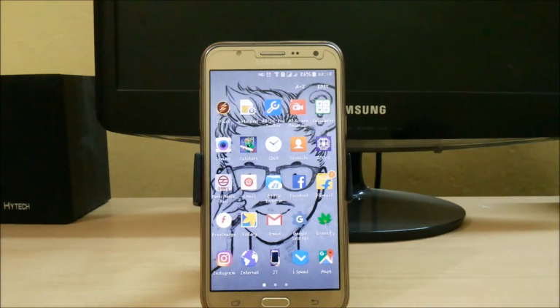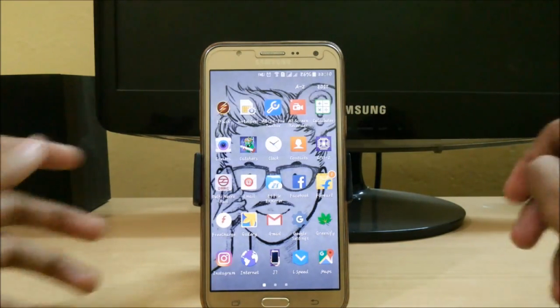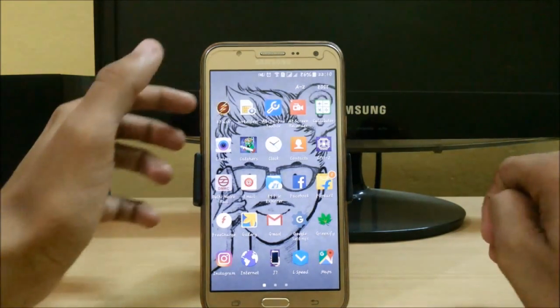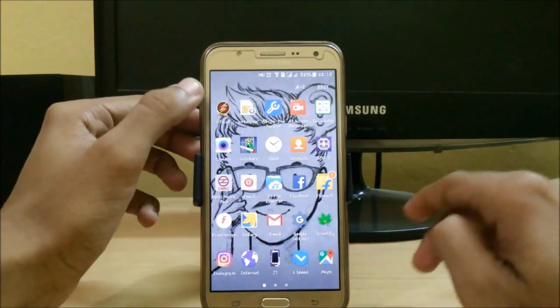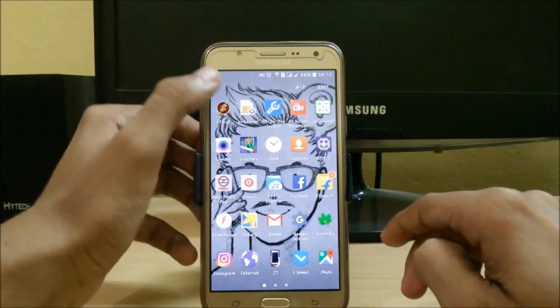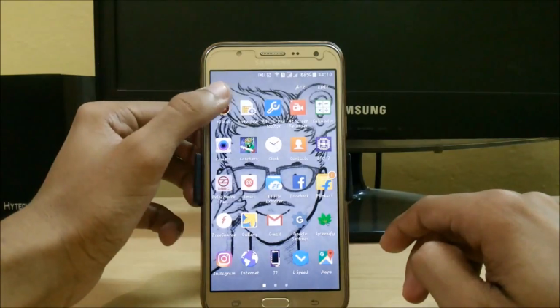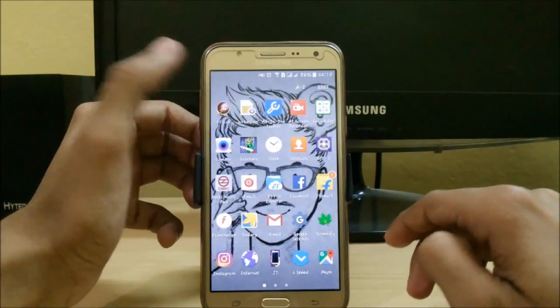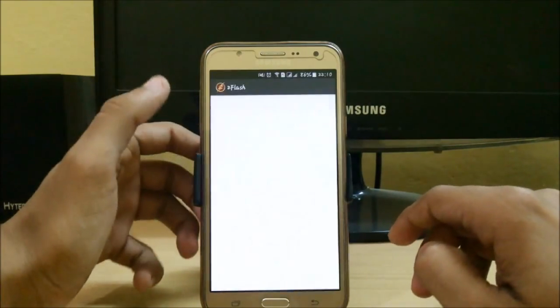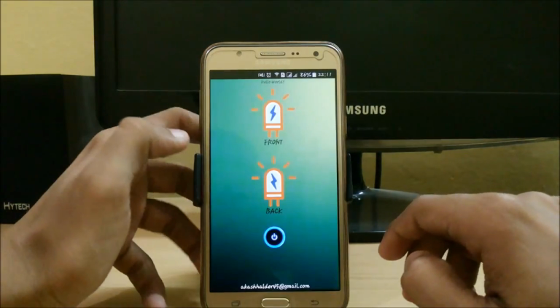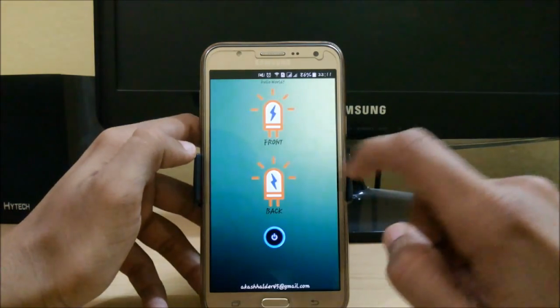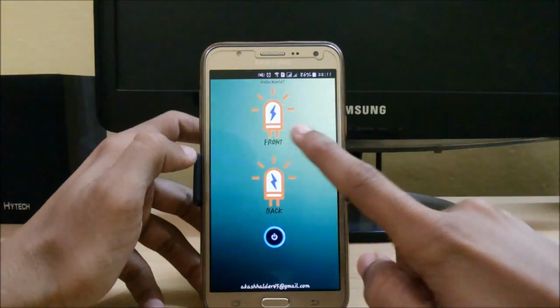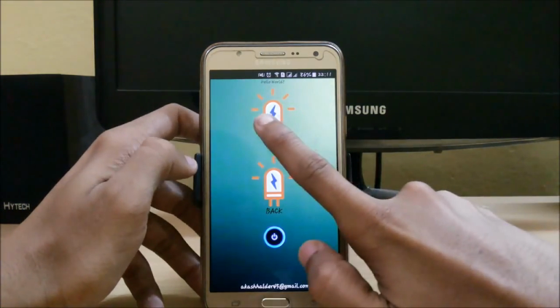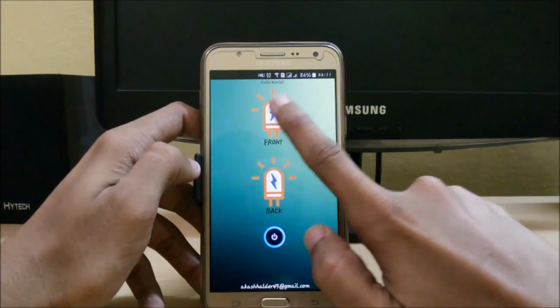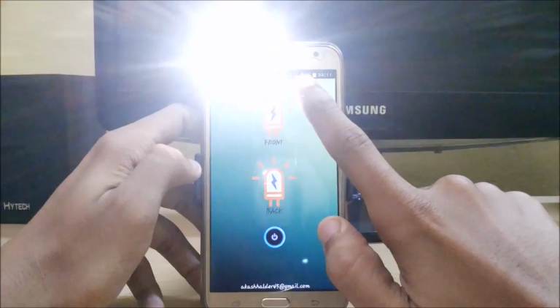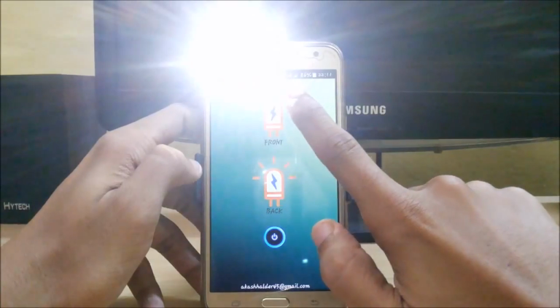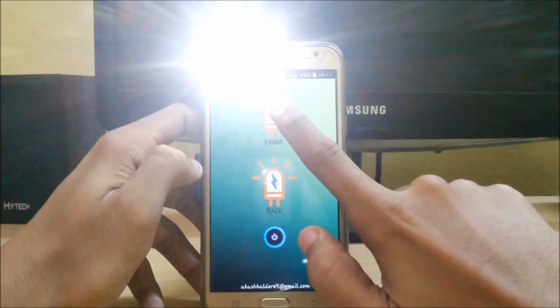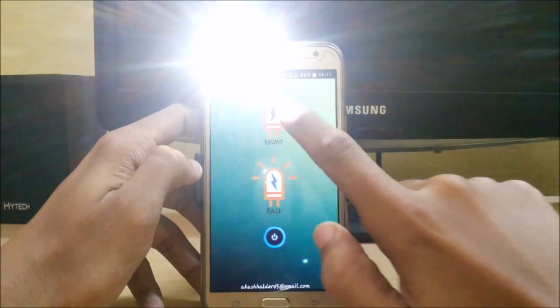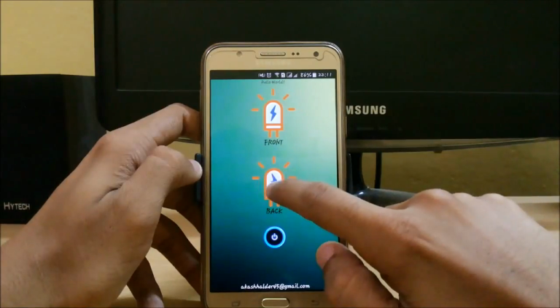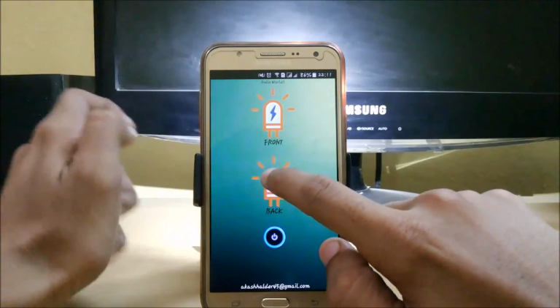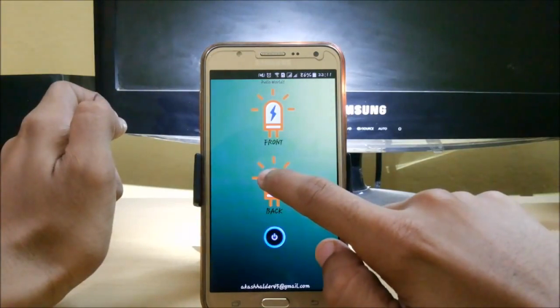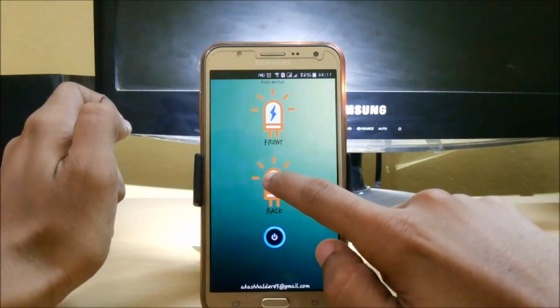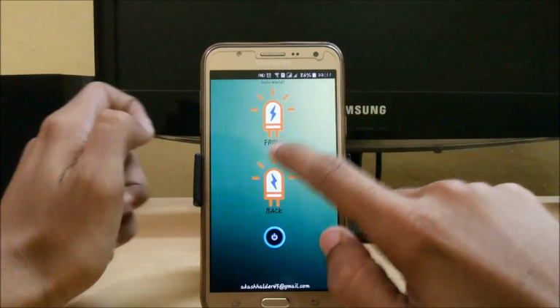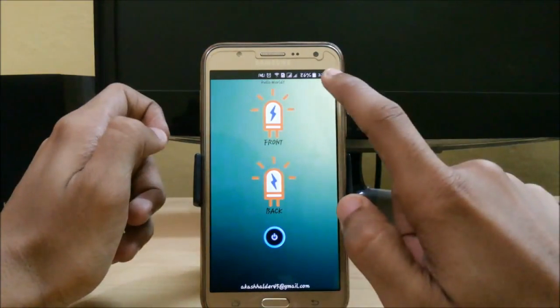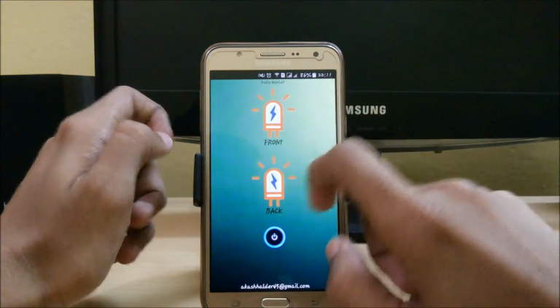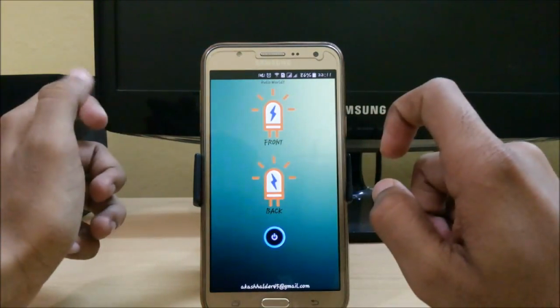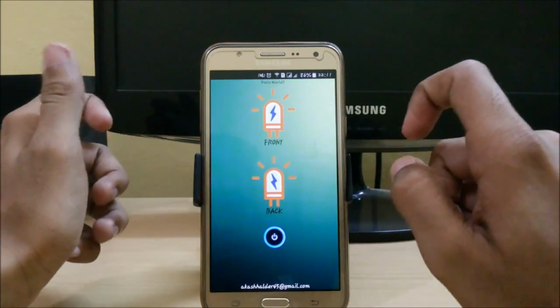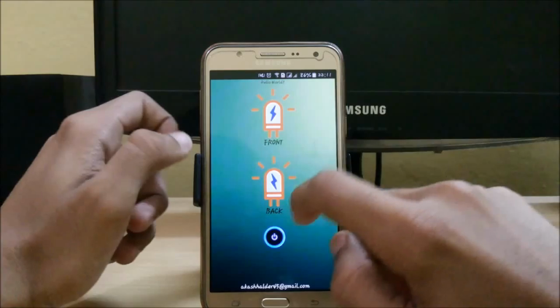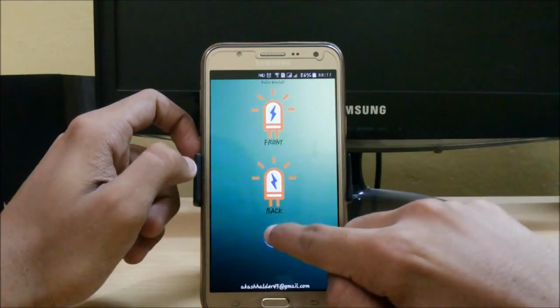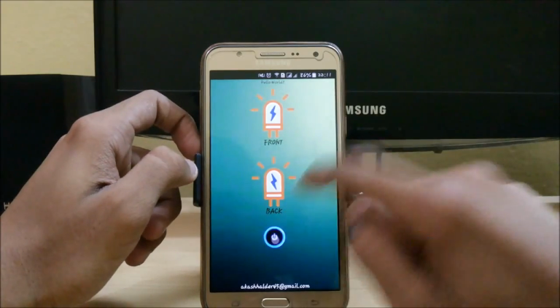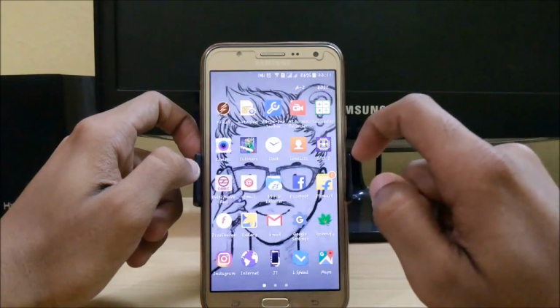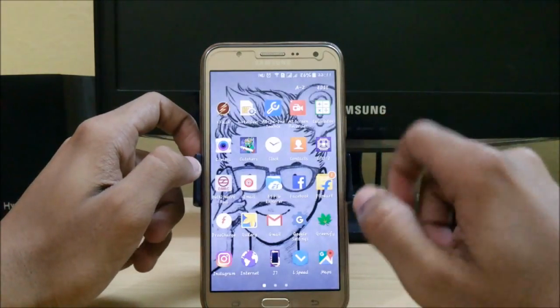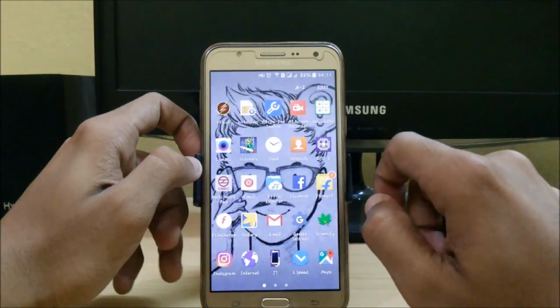So first let me show you this two-flash app. From here you can switch to front flash, and from here you can switch to the back flash easily. You can also easily close it from here.